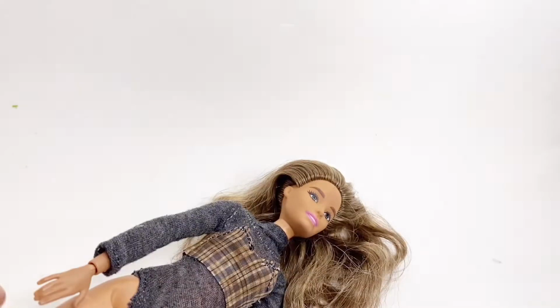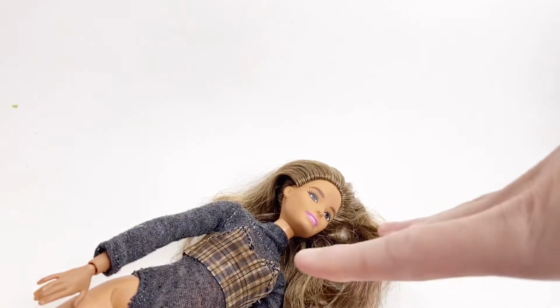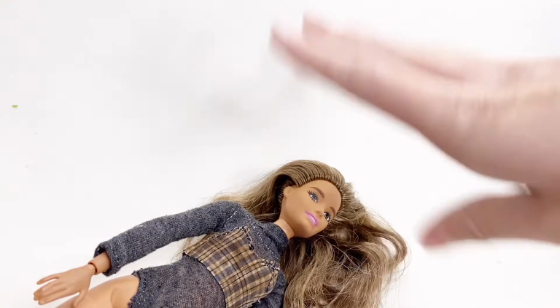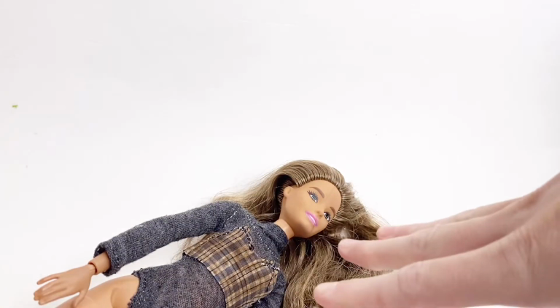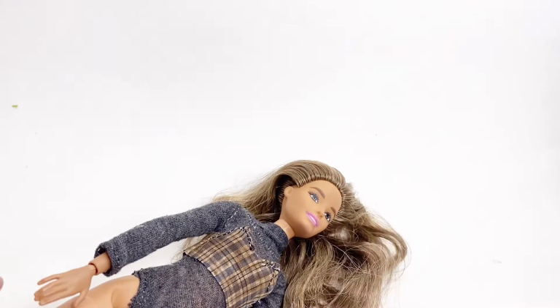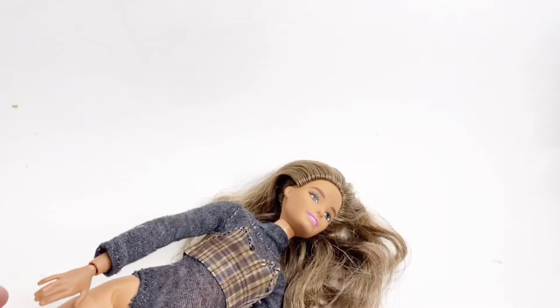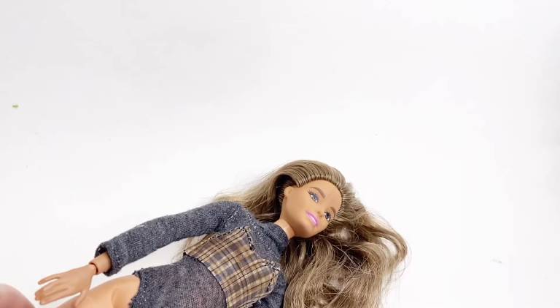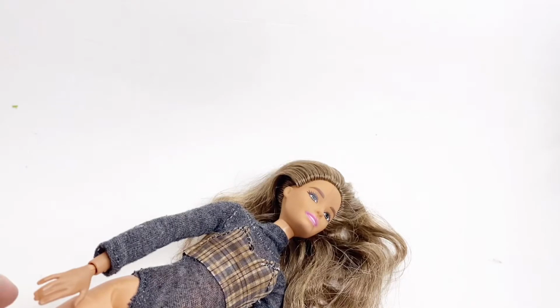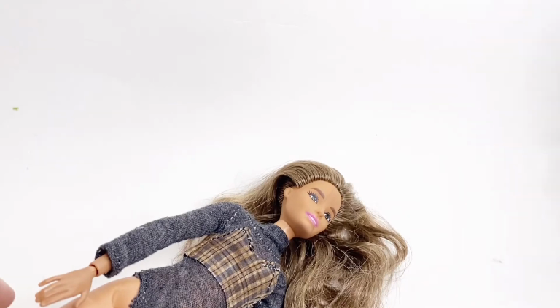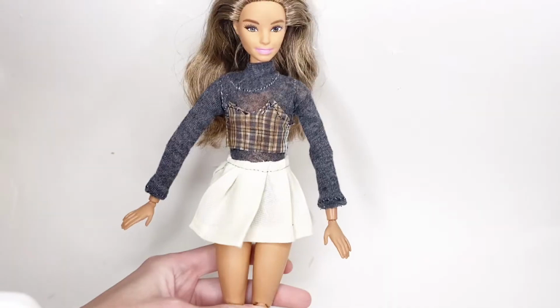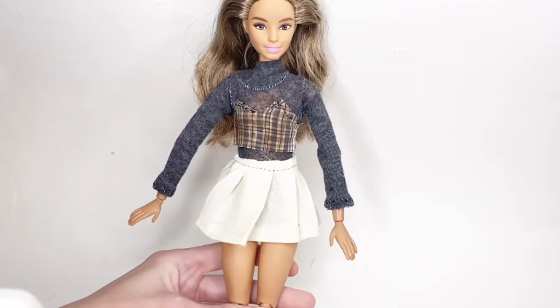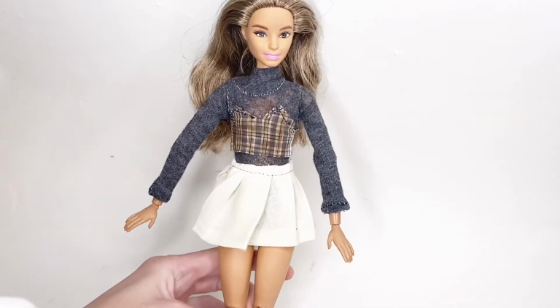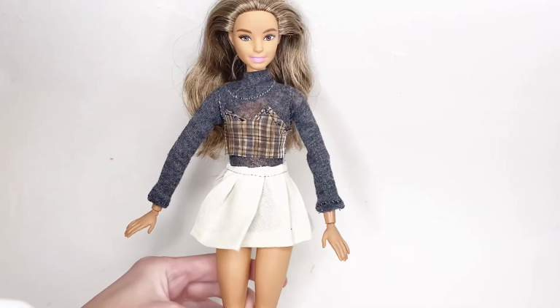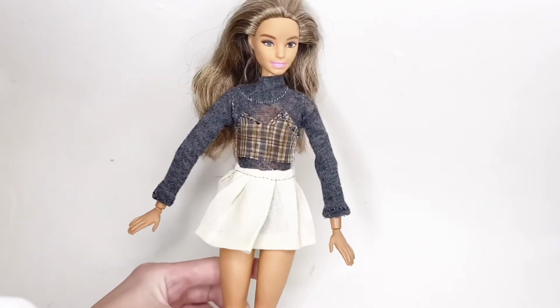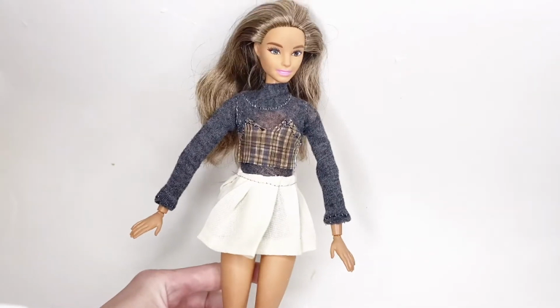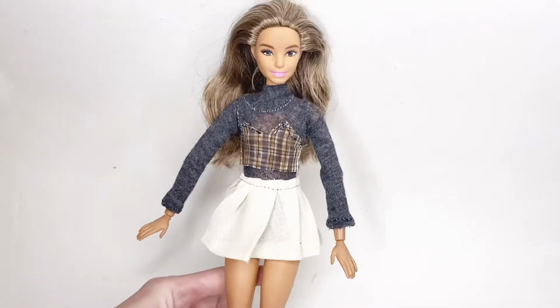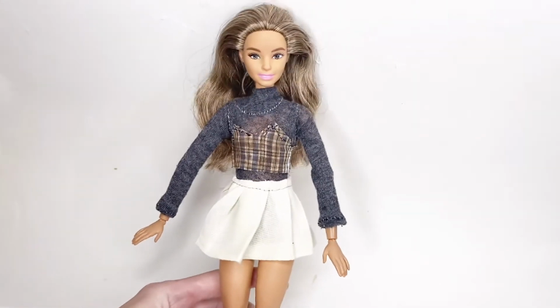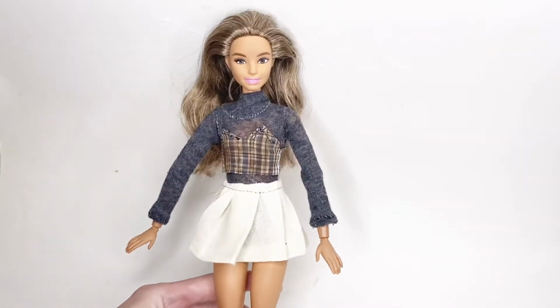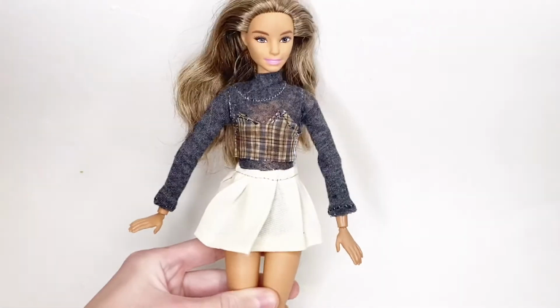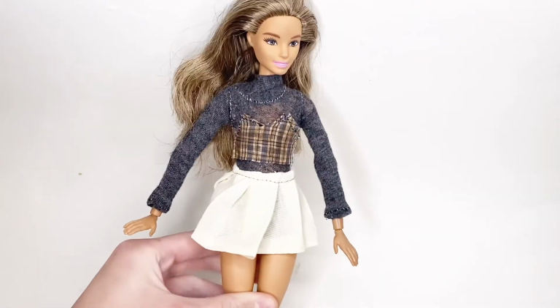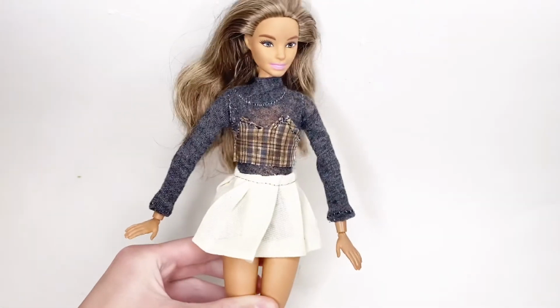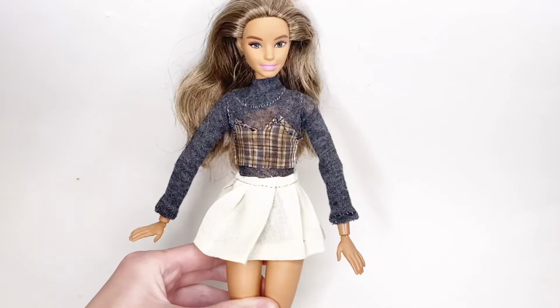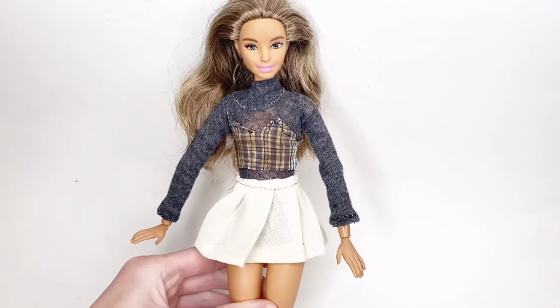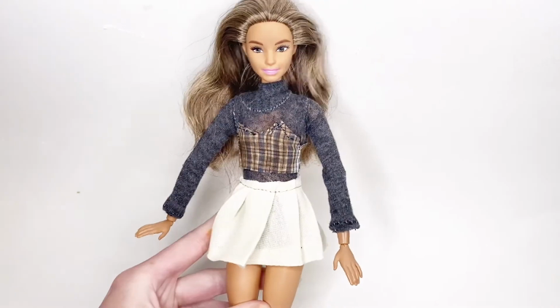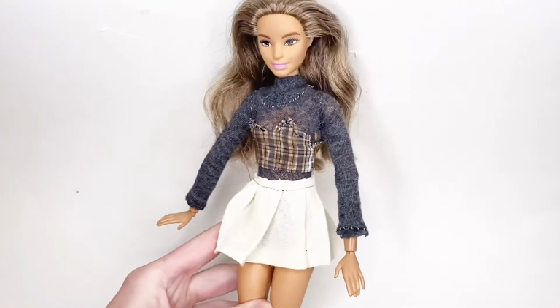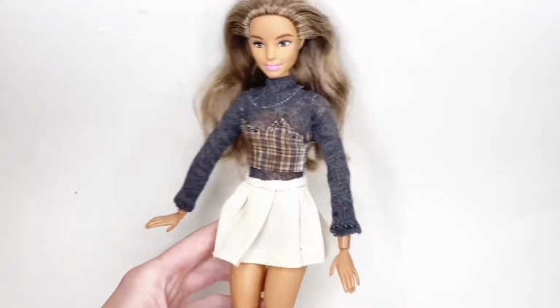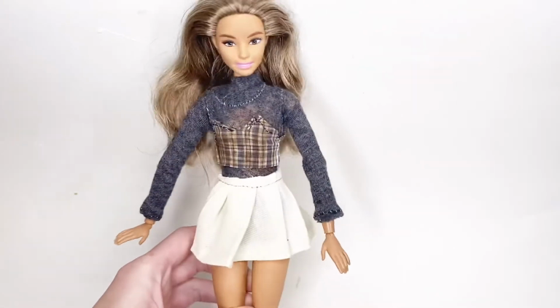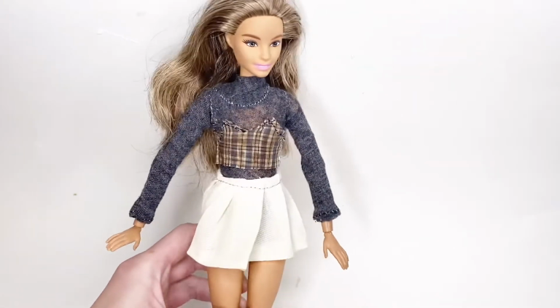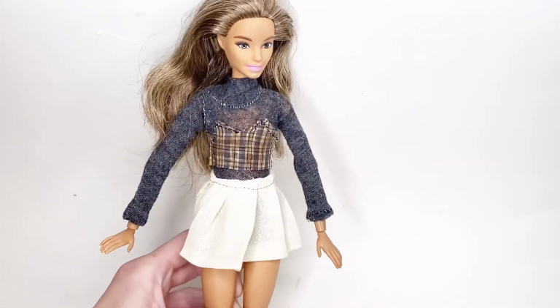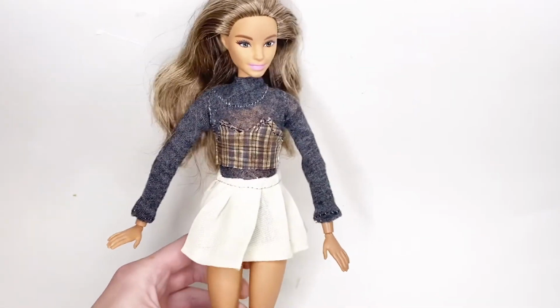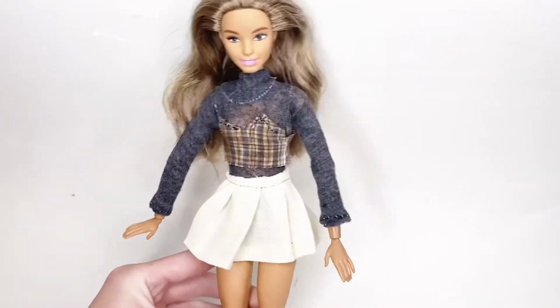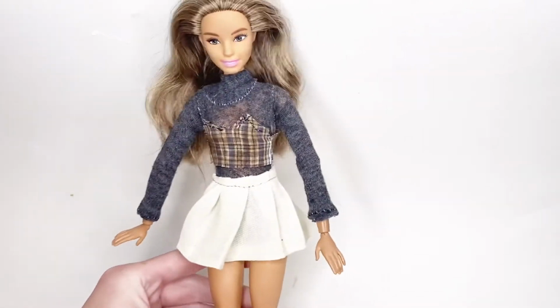Now it just needs a skirt. I also paired it with a pleated skirt that I made in another video to finish the outfit. I actually like this look — it looks aesthetic and cozy.